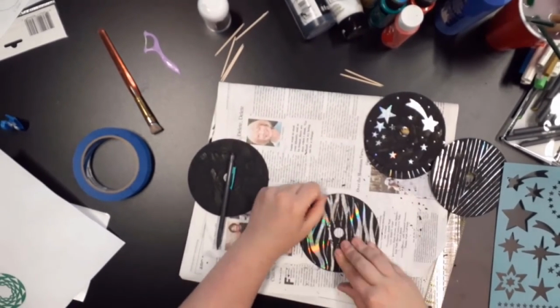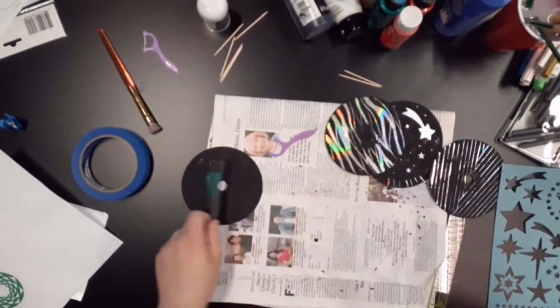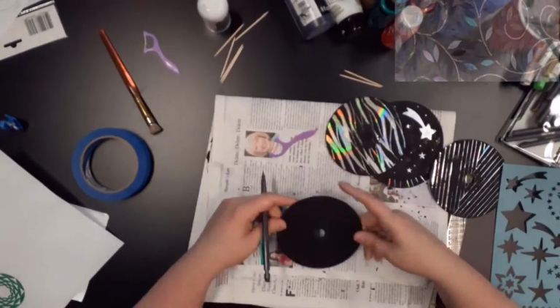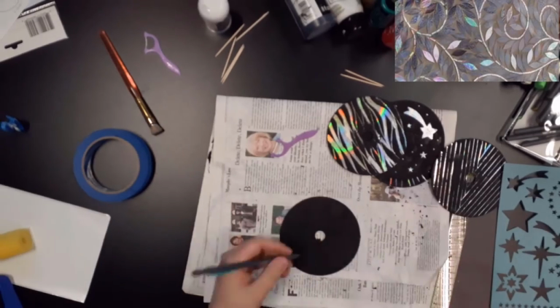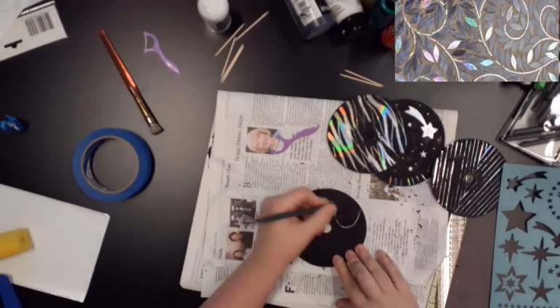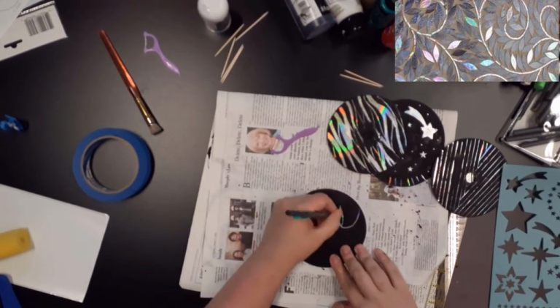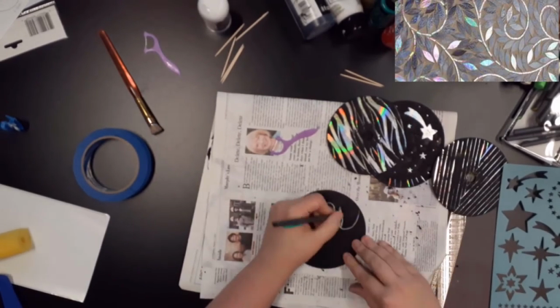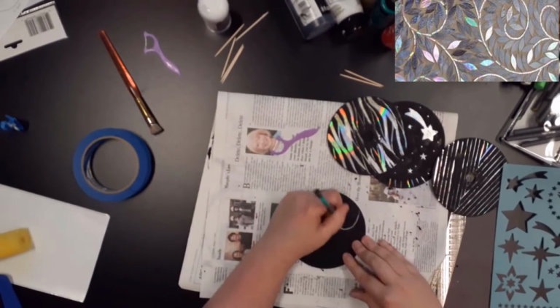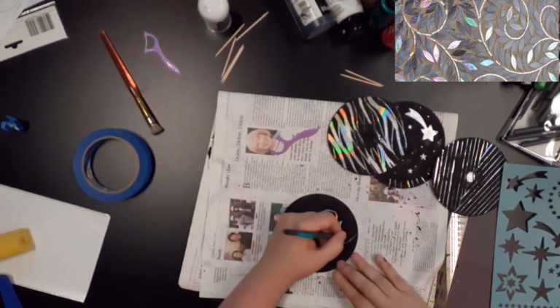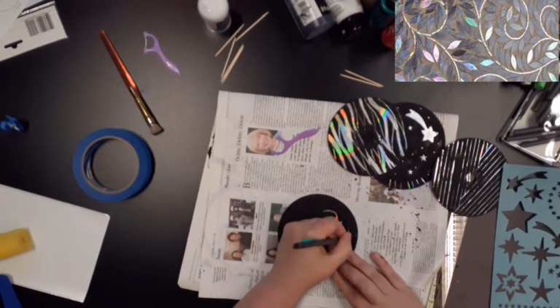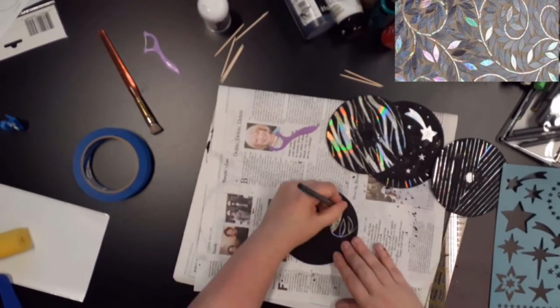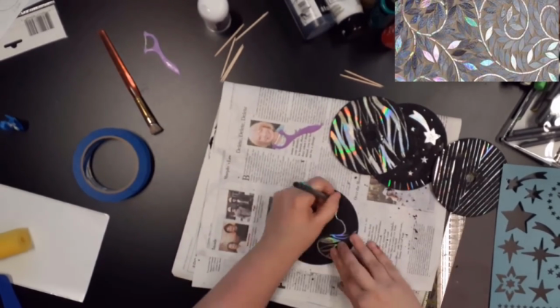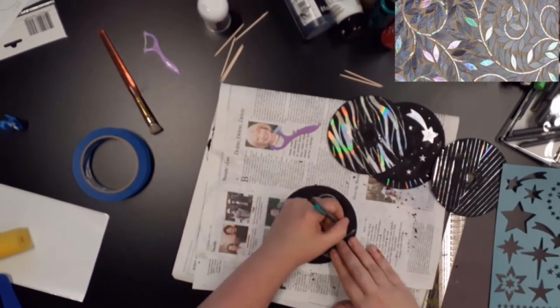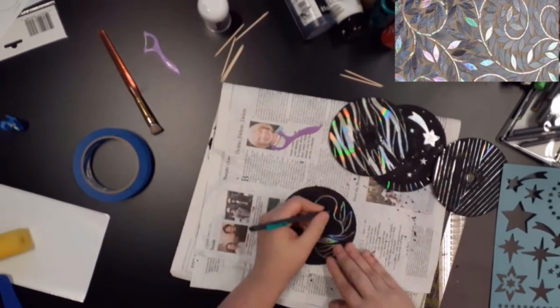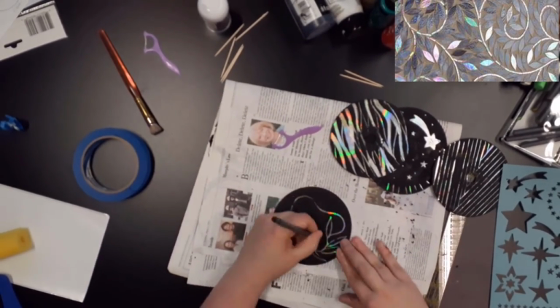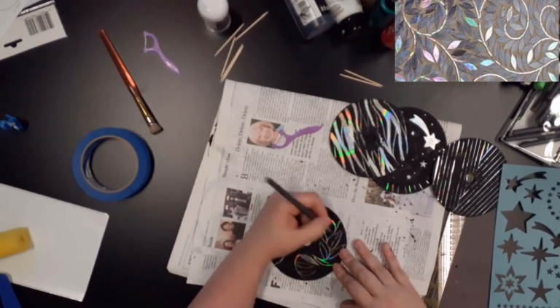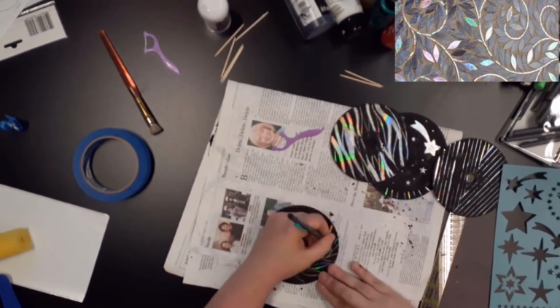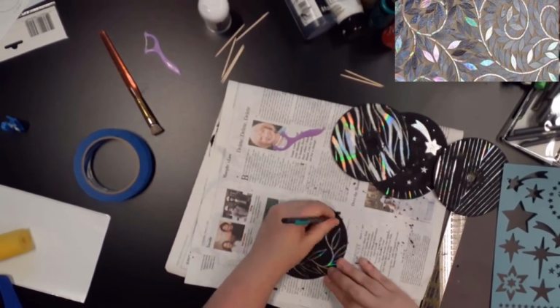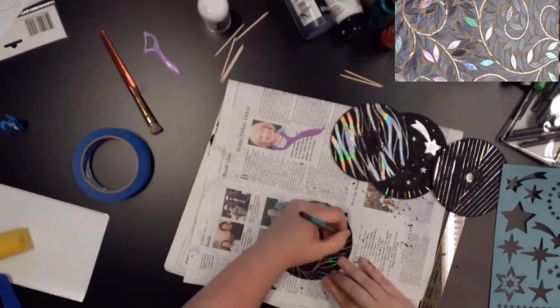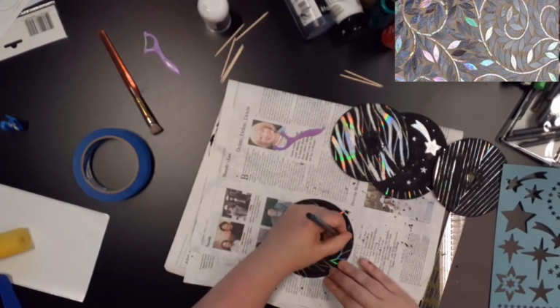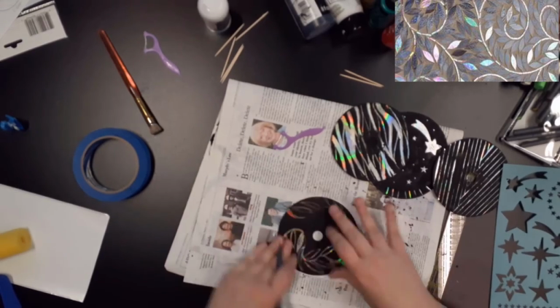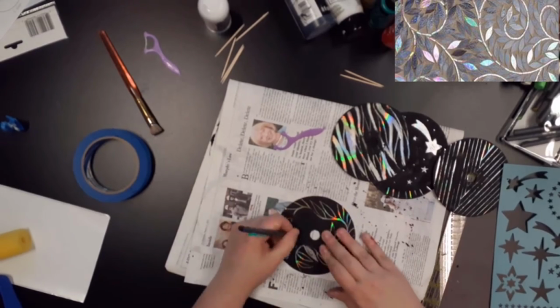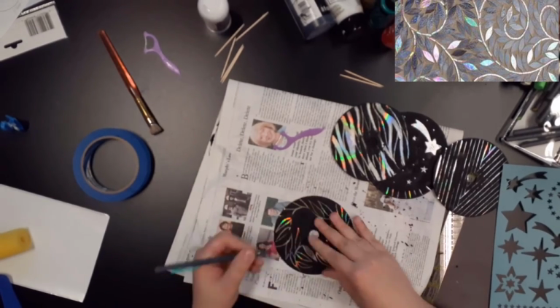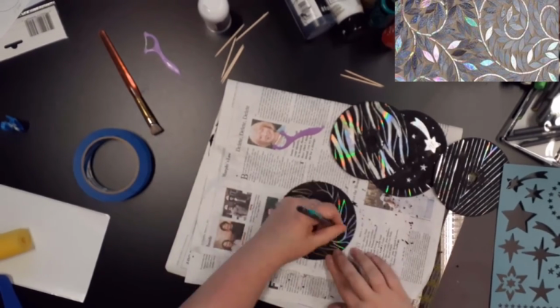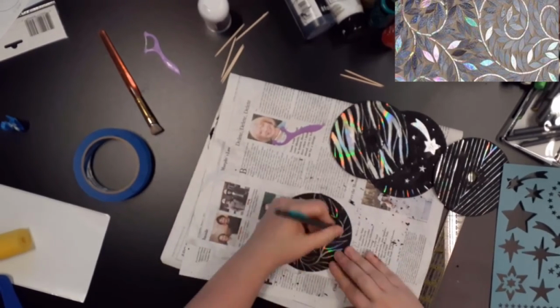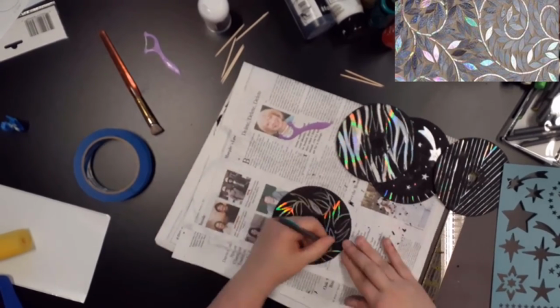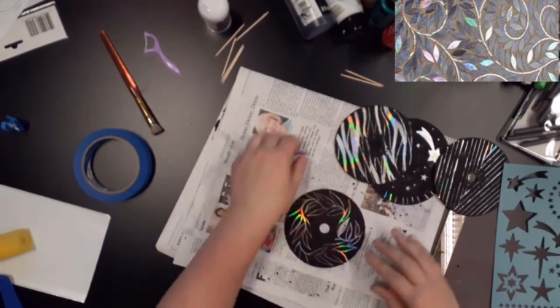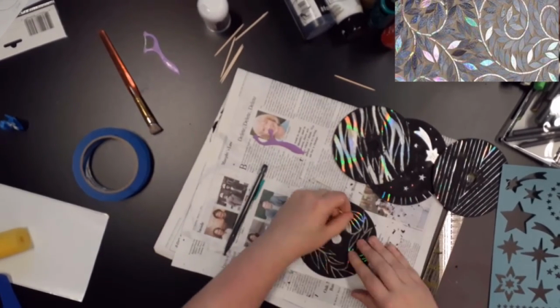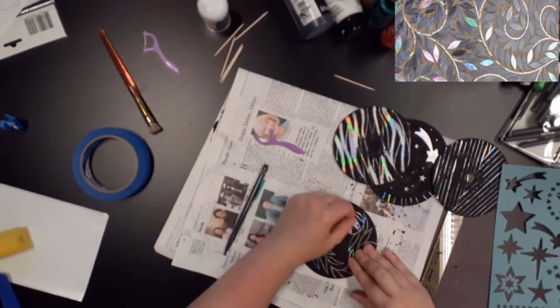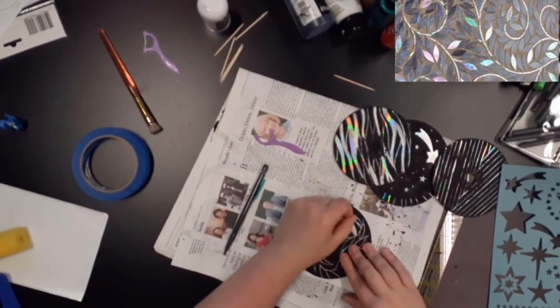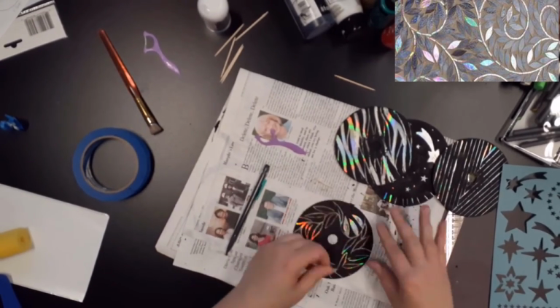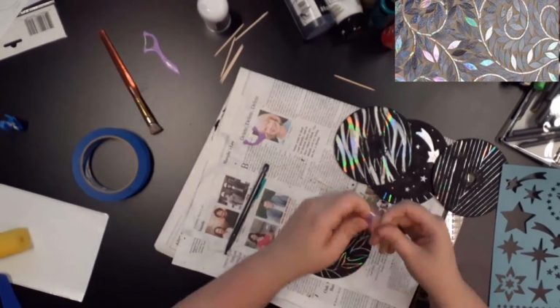For this CD, I had looked up images online of different upcycle projects using CDs and found this lovely image. Using my pencil and the dental floss picker that I had, I was able to recreate these leaf shapes.